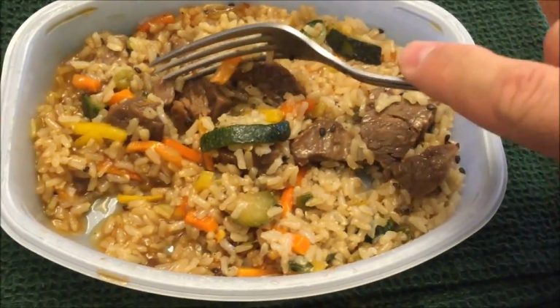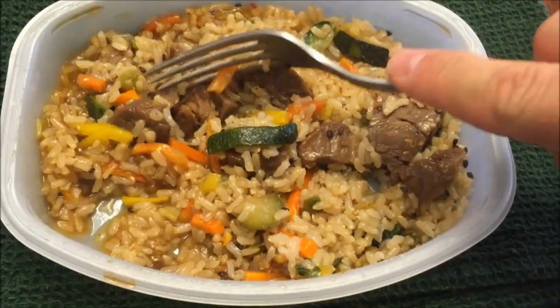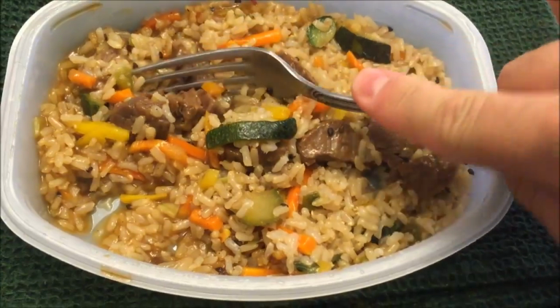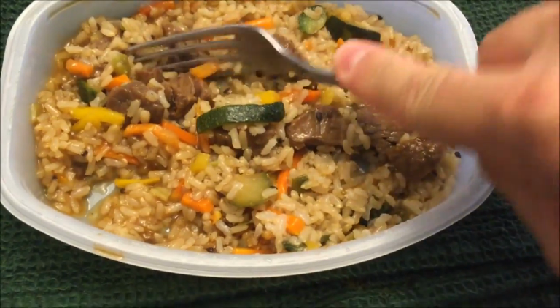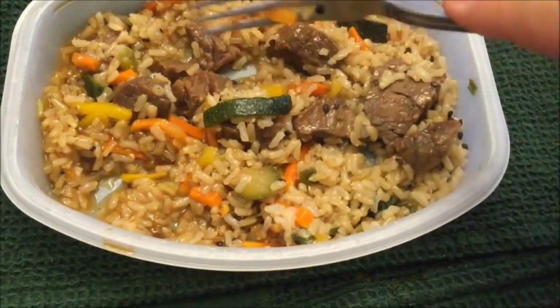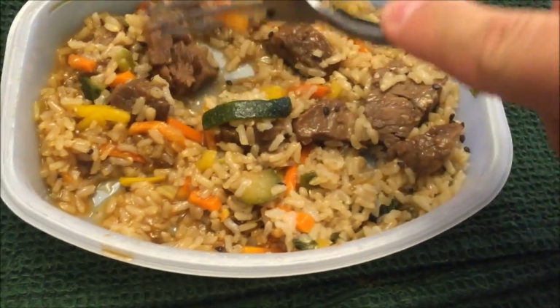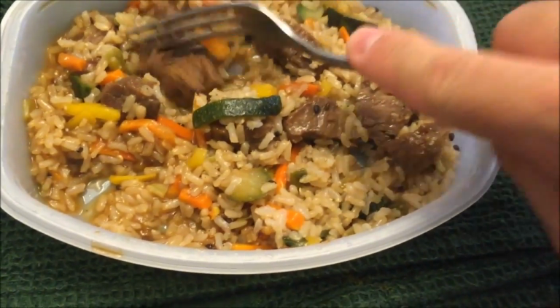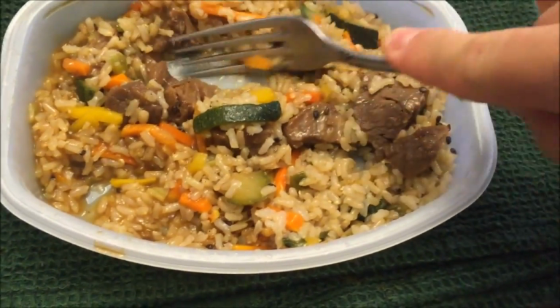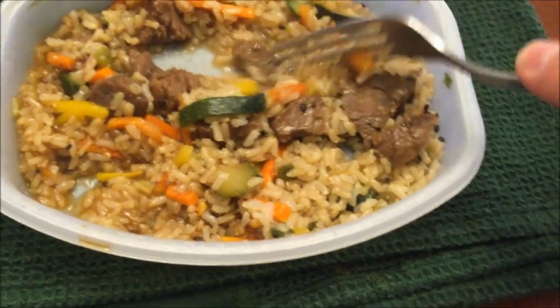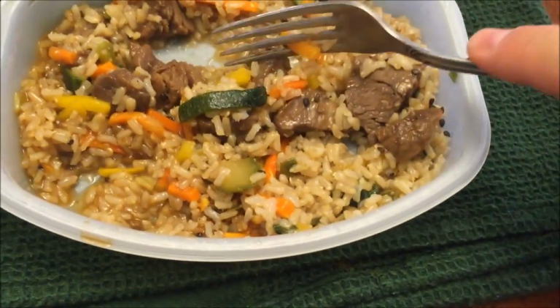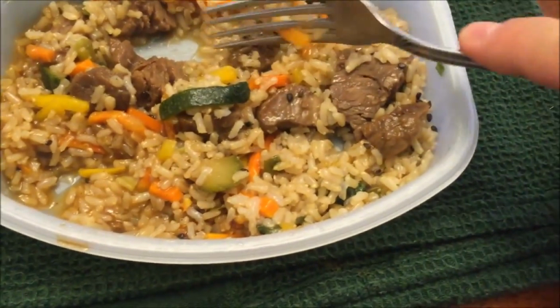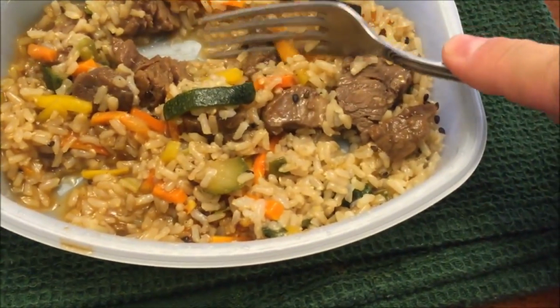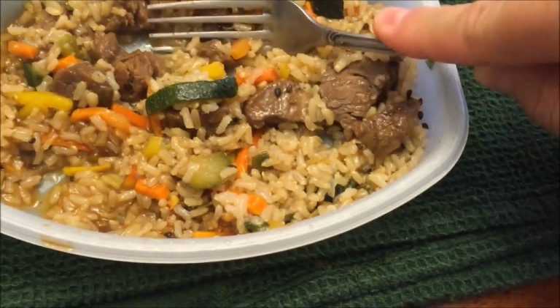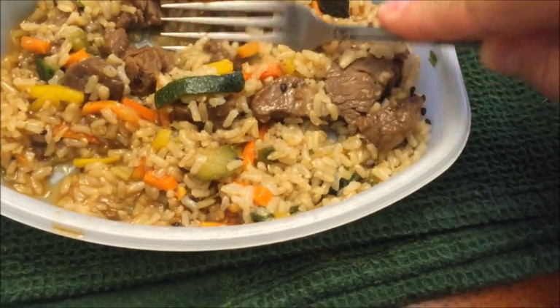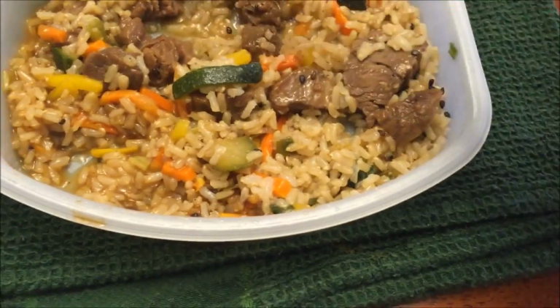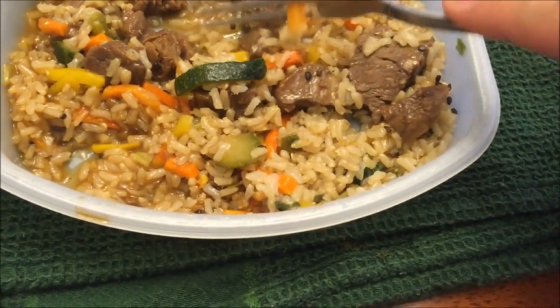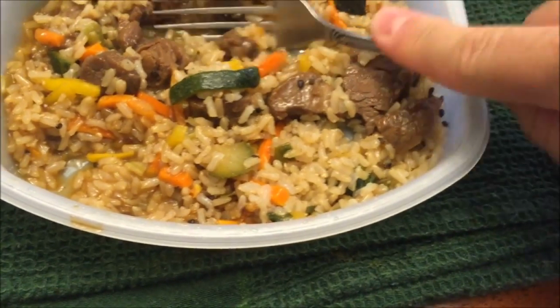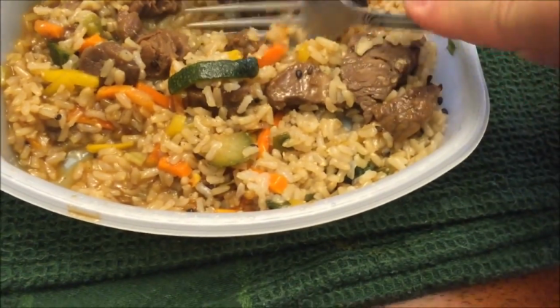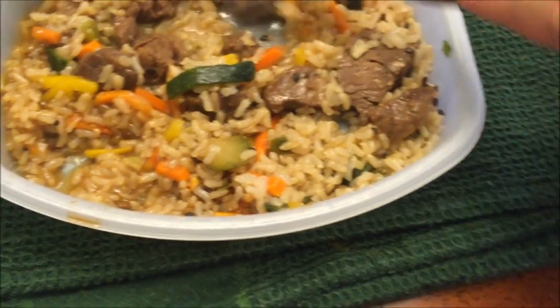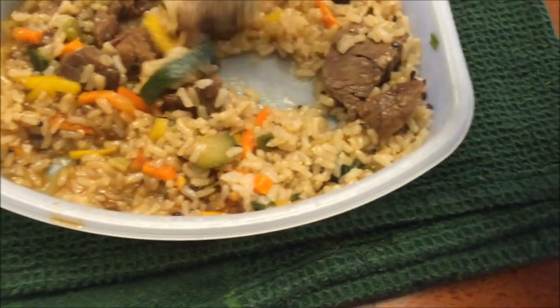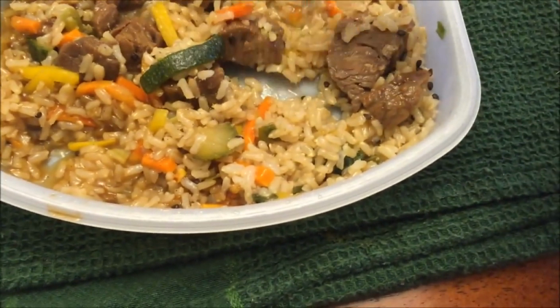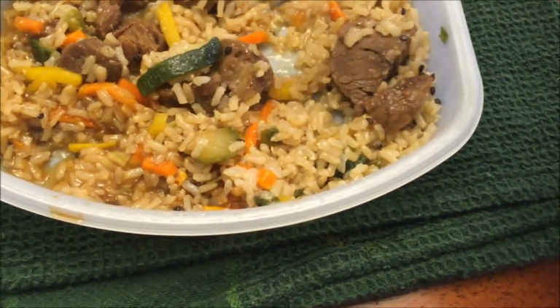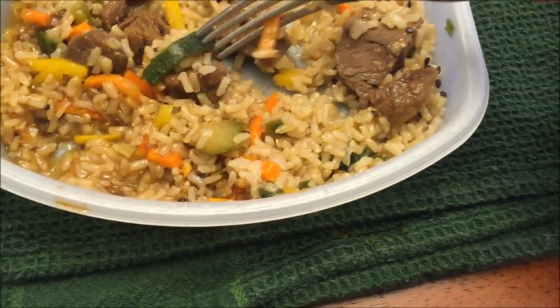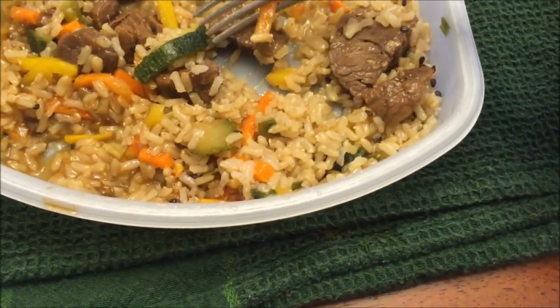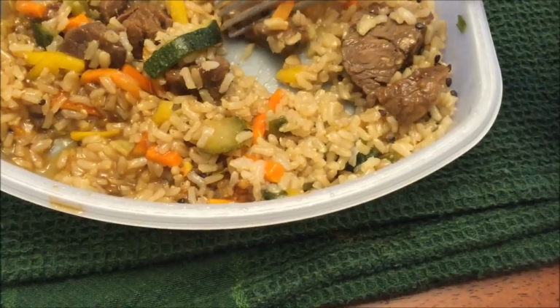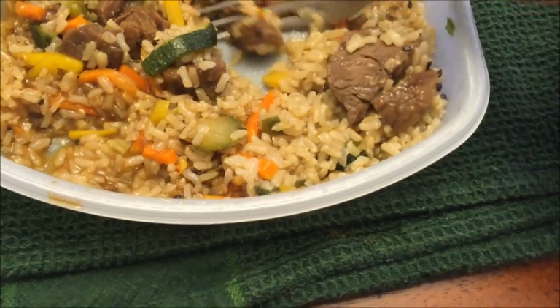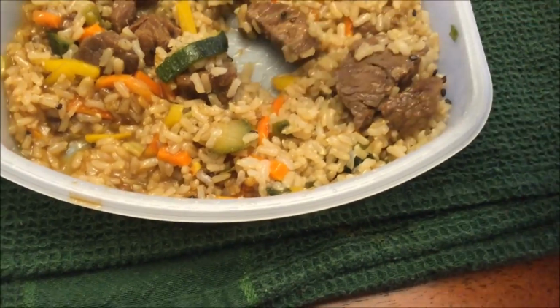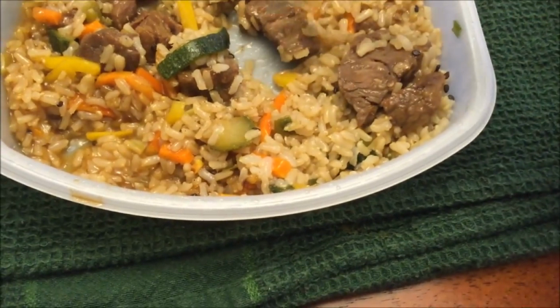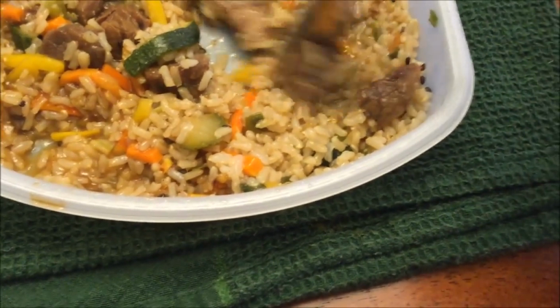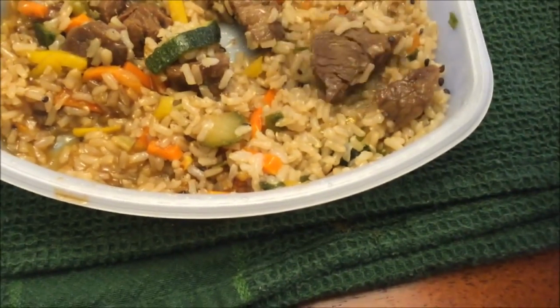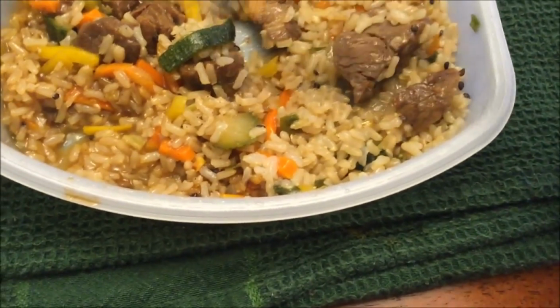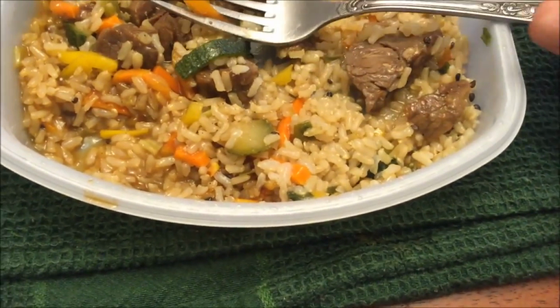I'm probably going to cut up some of this meat too, to where it's more than big hunks. I'd rather have bite-sized pieces, and you don't get a ton of it anyway. So I'll be back once I get this cut up and it's cooled off.